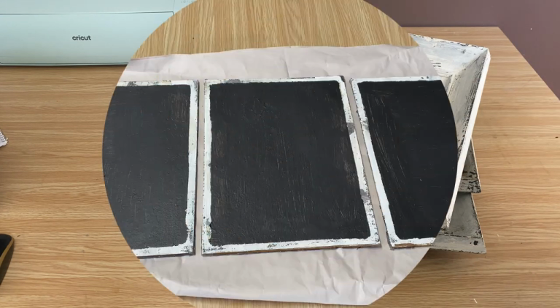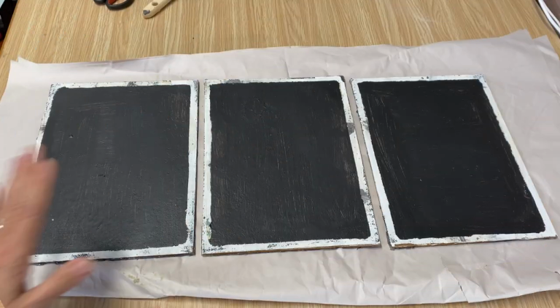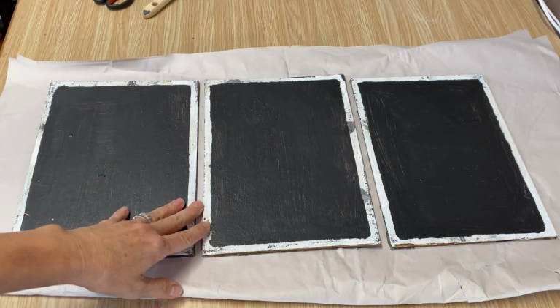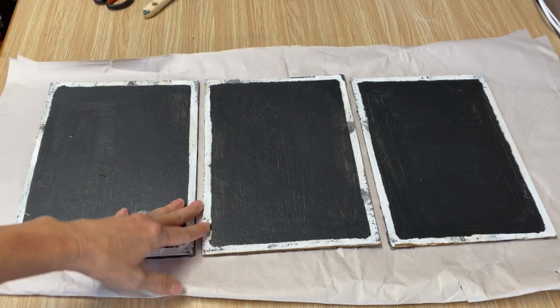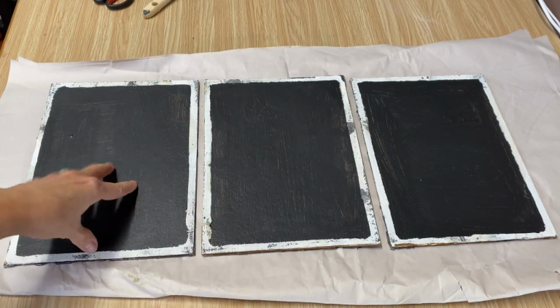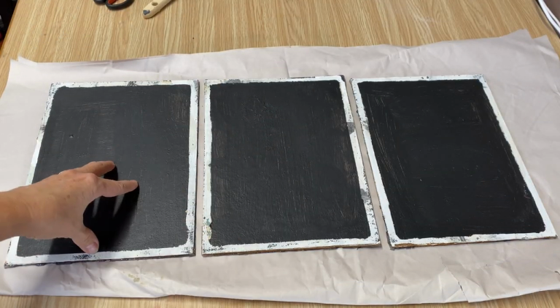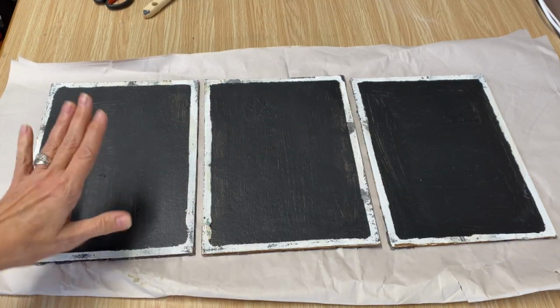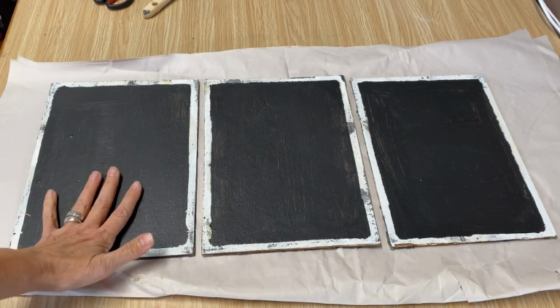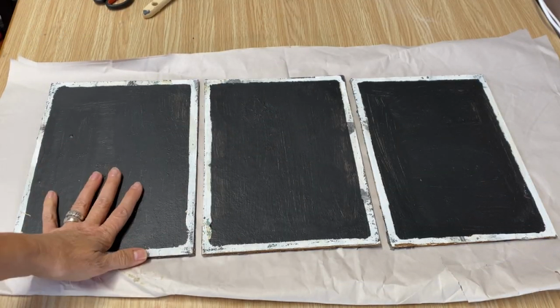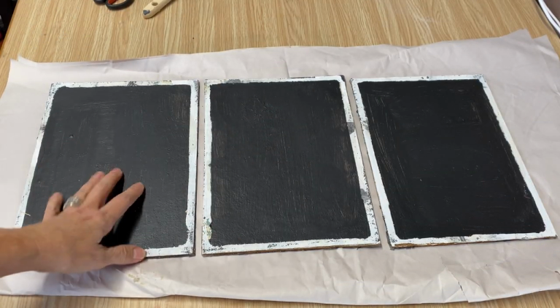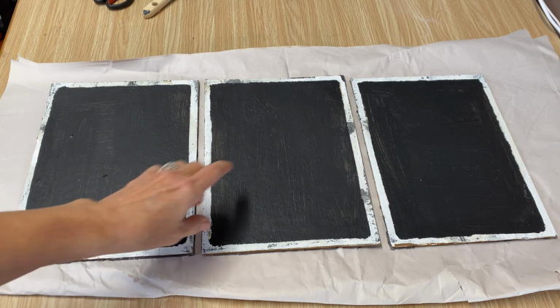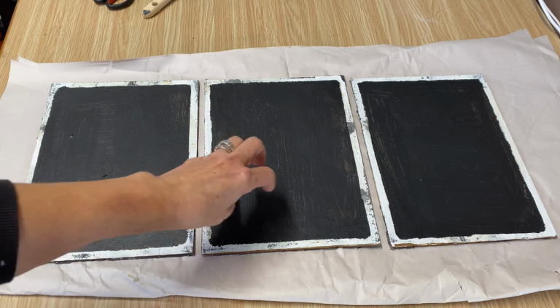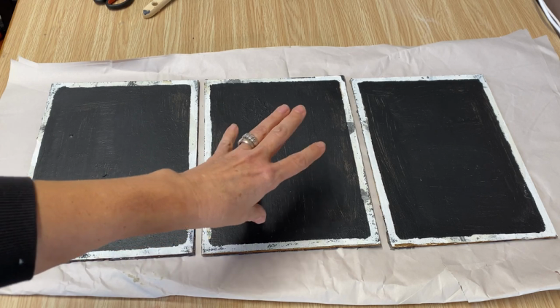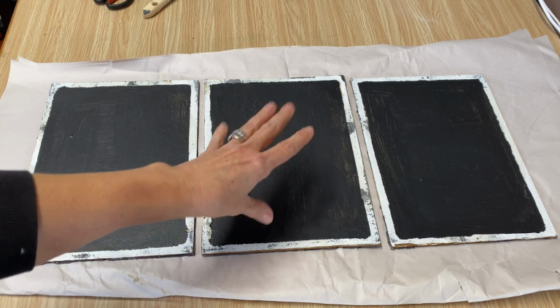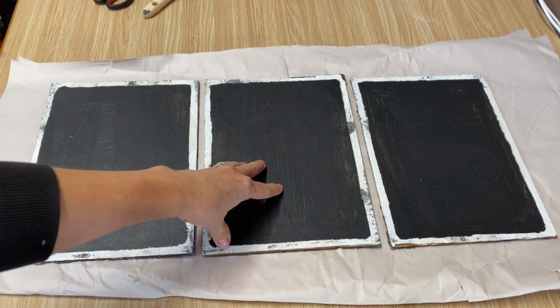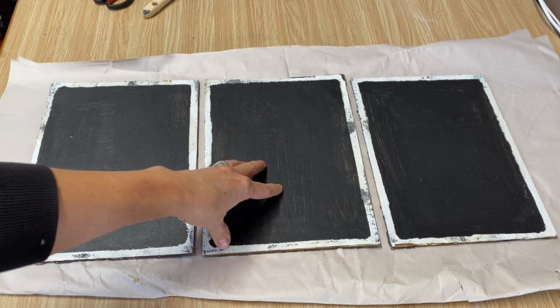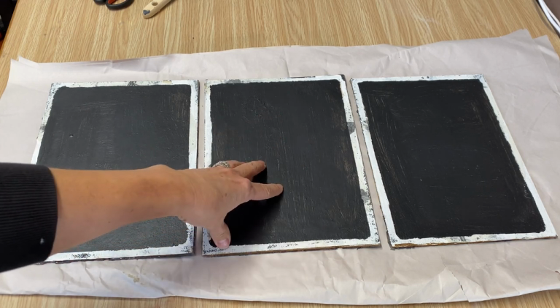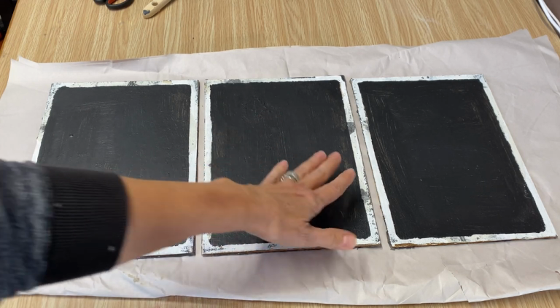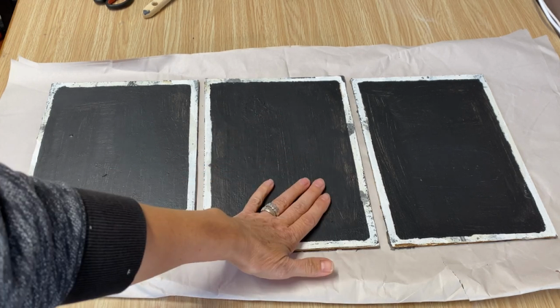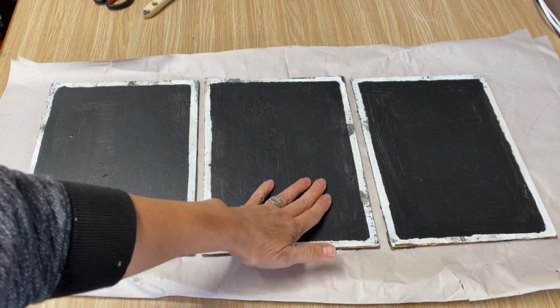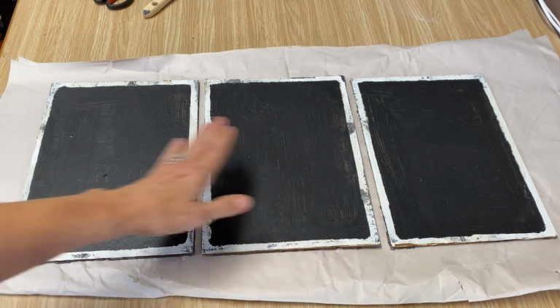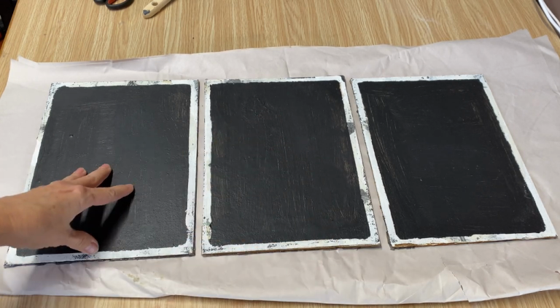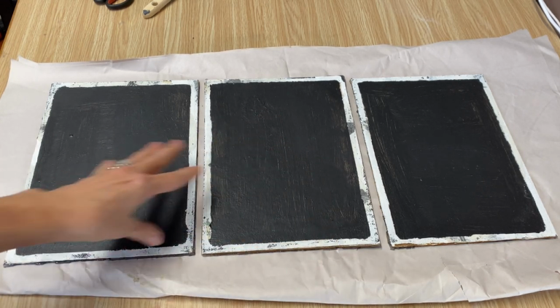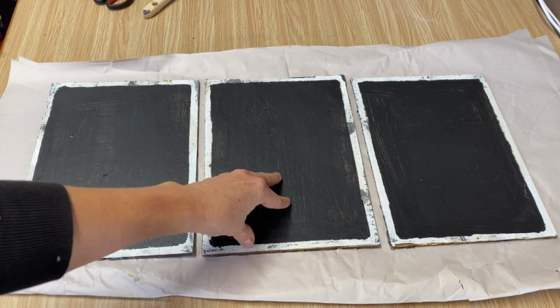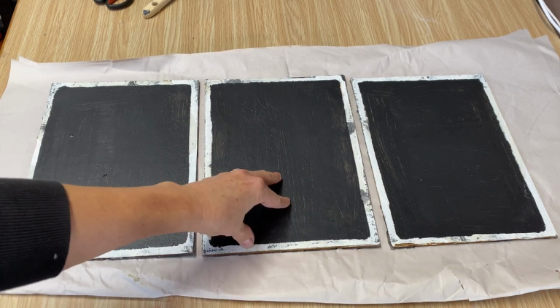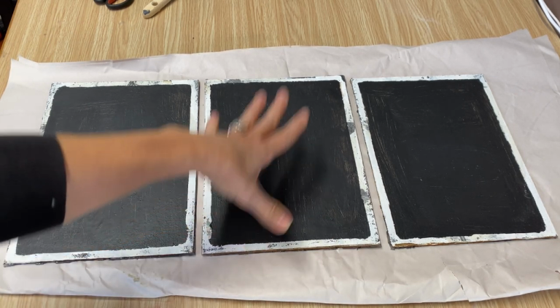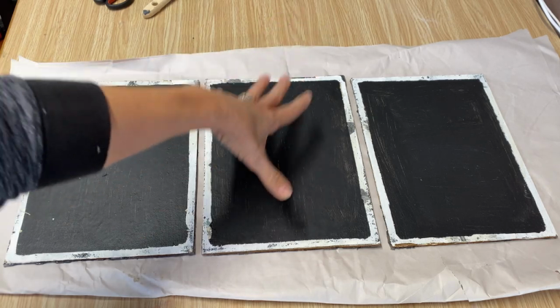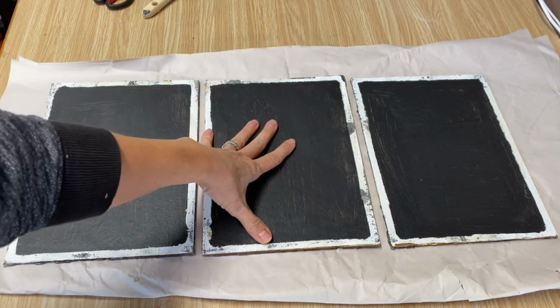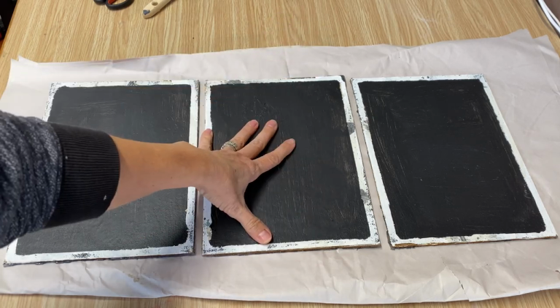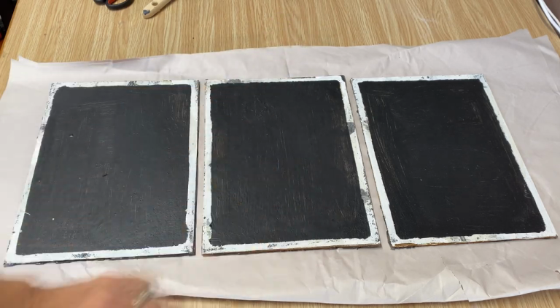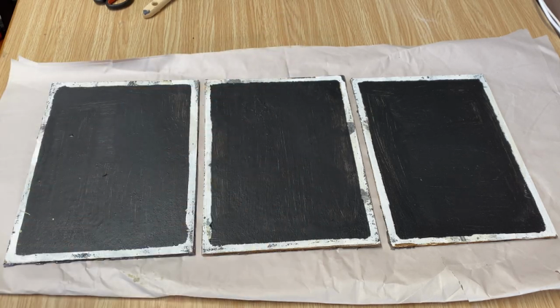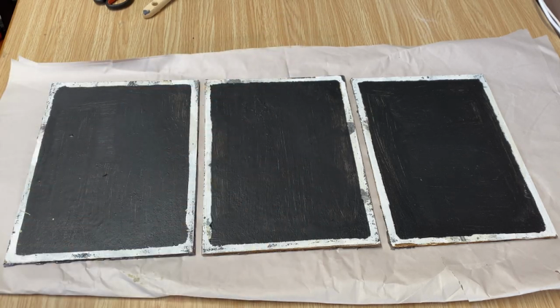I've taken the backs out of the frames. Whenever I'm decoupaging, I always like to have a light background, so I'm going to paint over this black so it's white before we decoupage on the pictures.